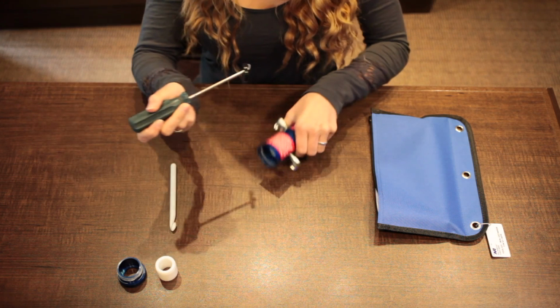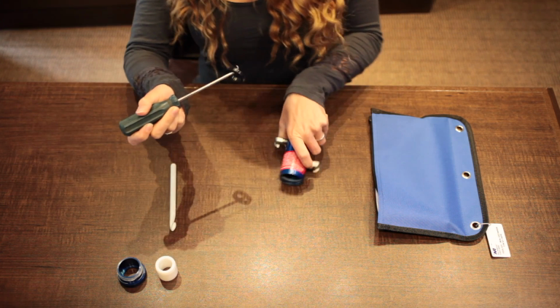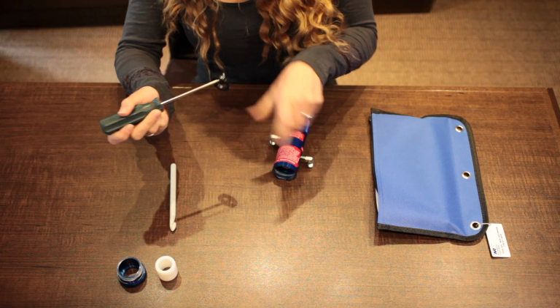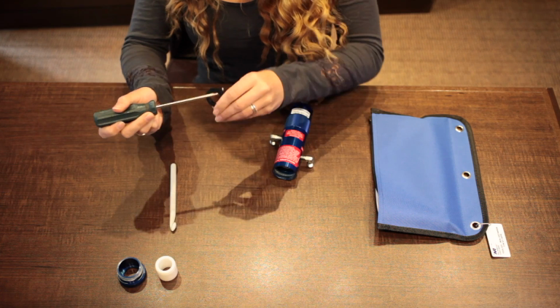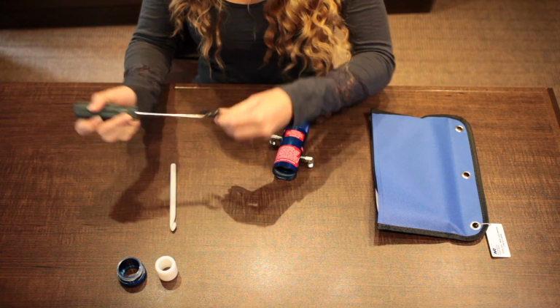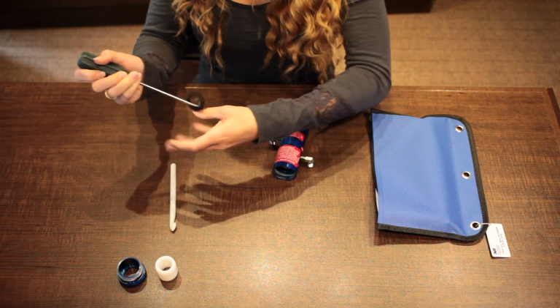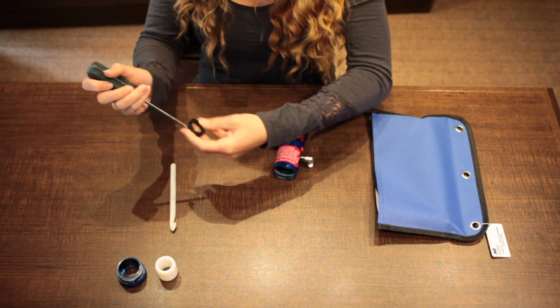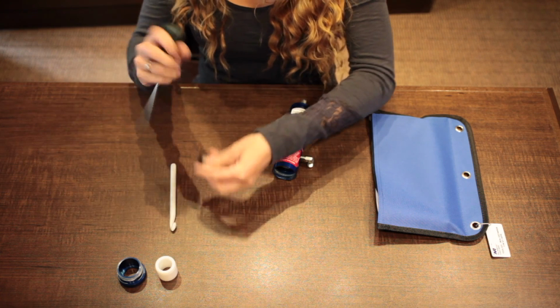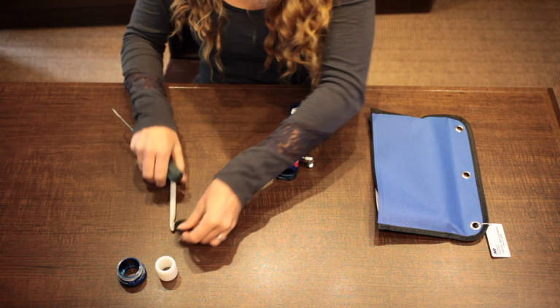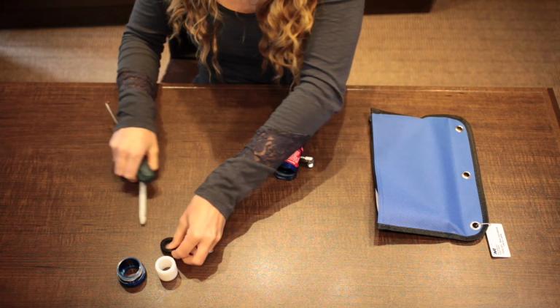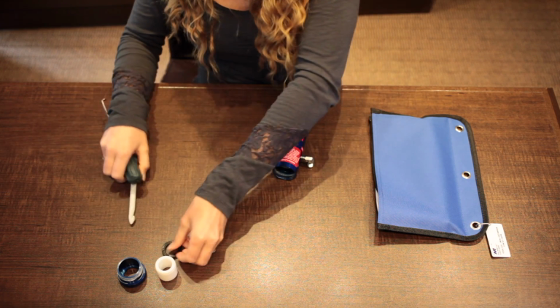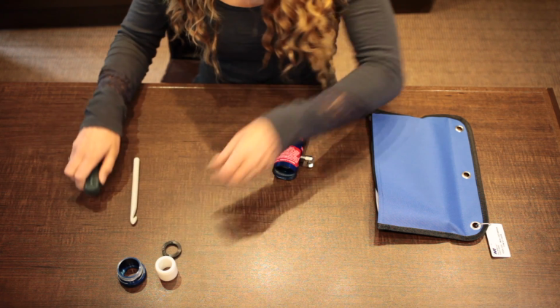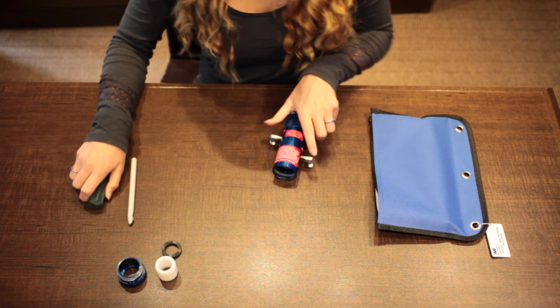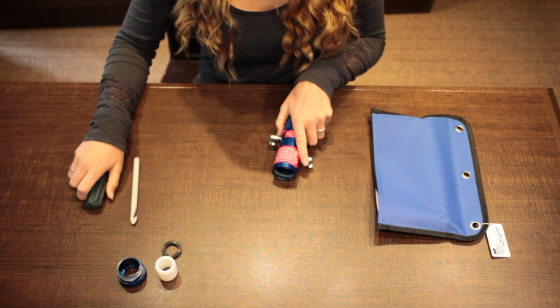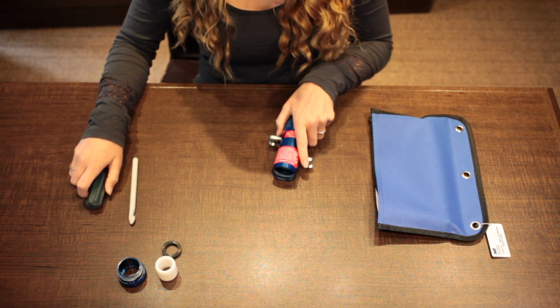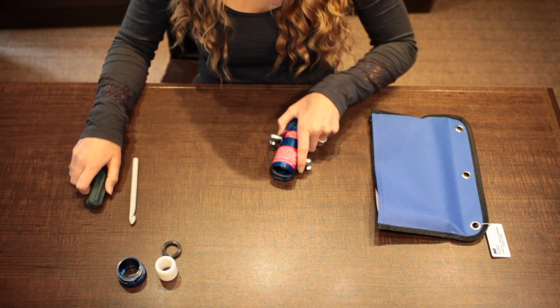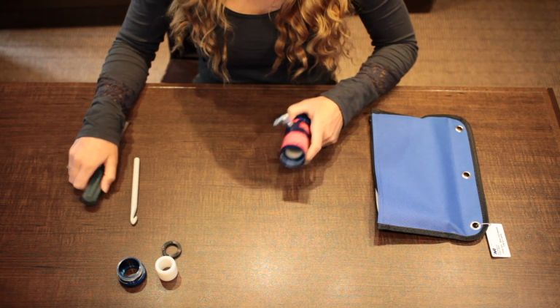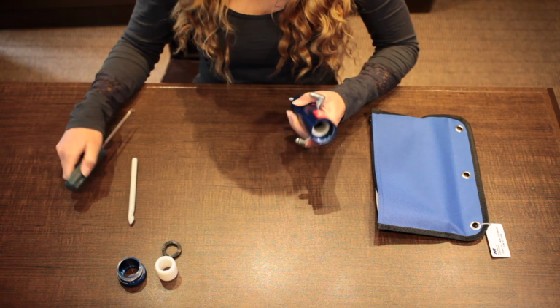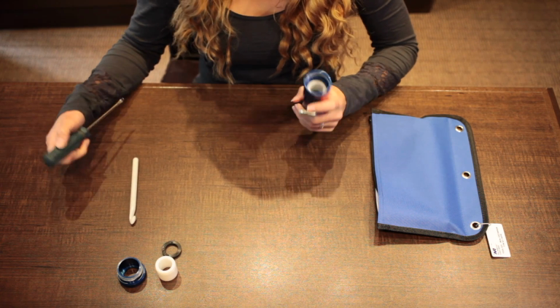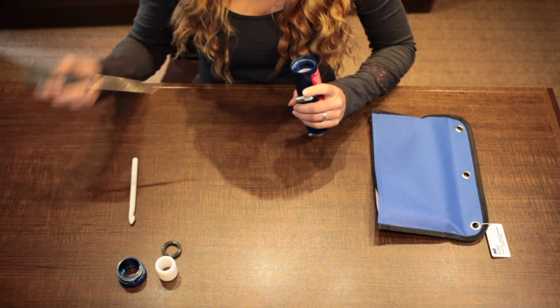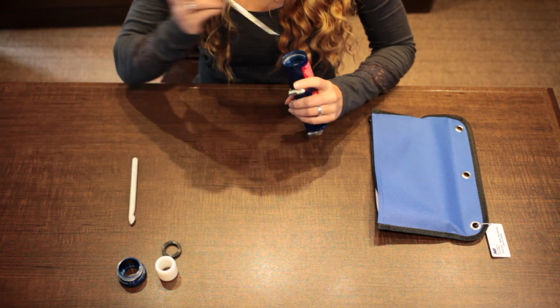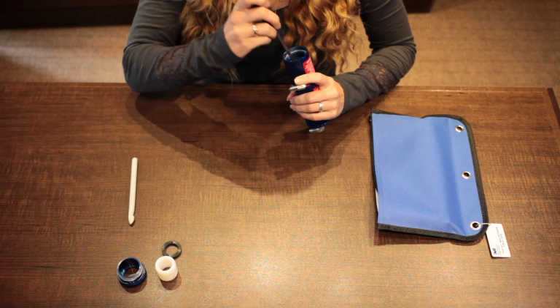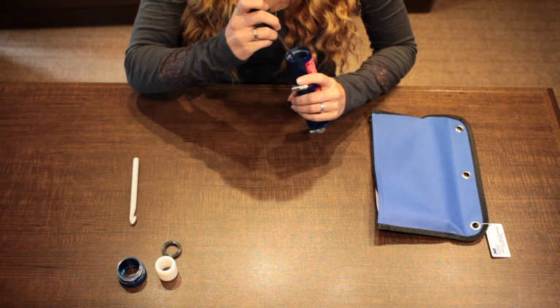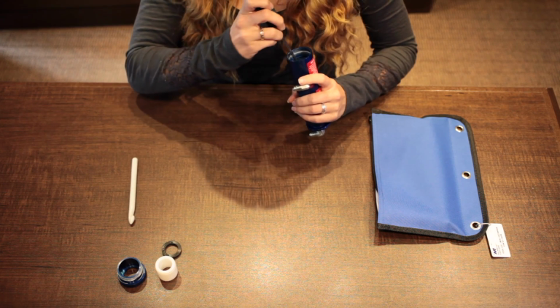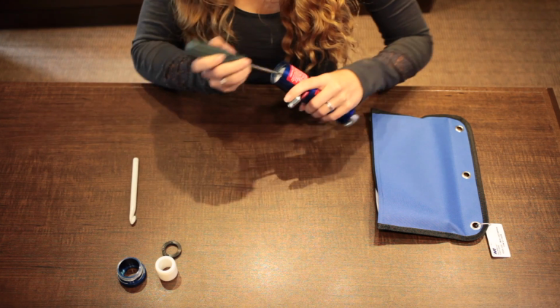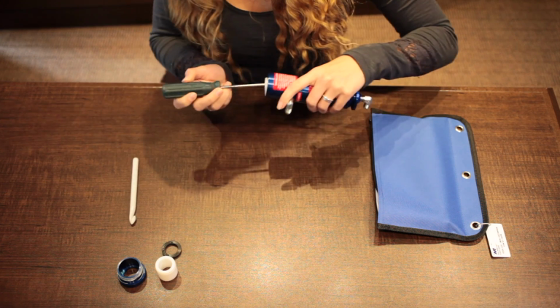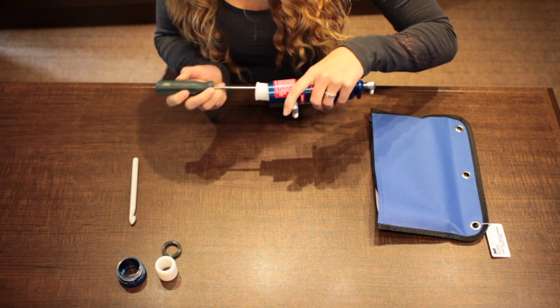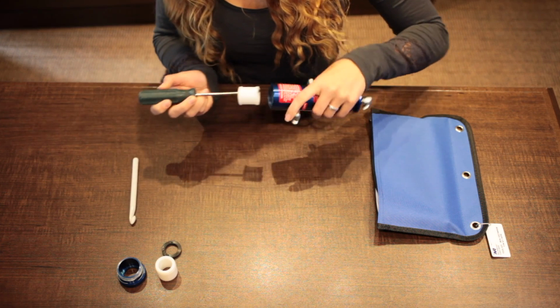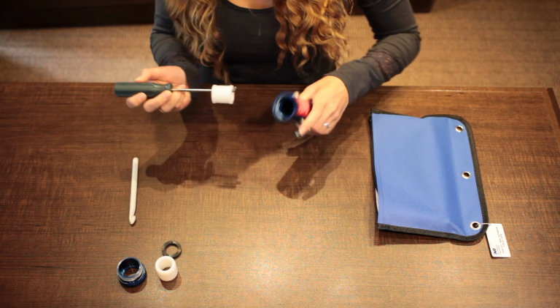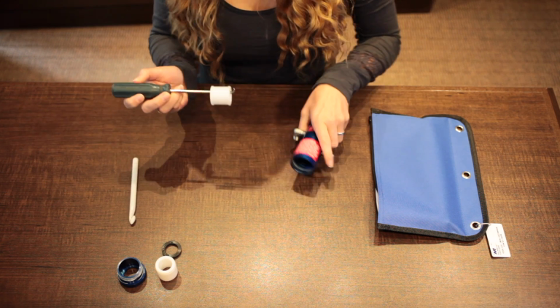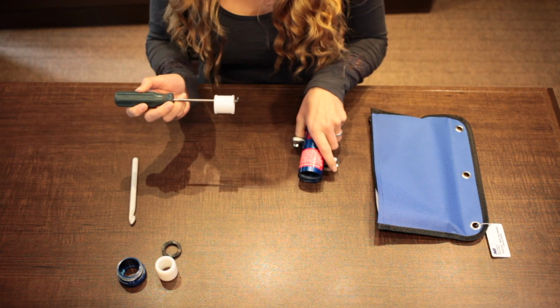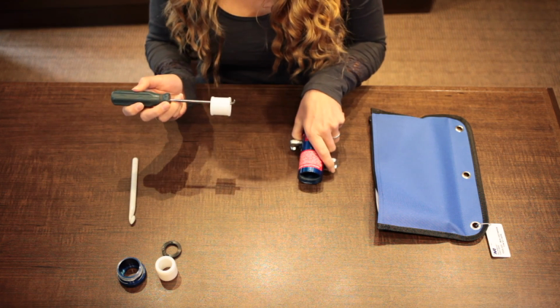Remove the rubbers but try to keep them lined up in the same order, or use the technical drawing which will show you which order everything should go in.